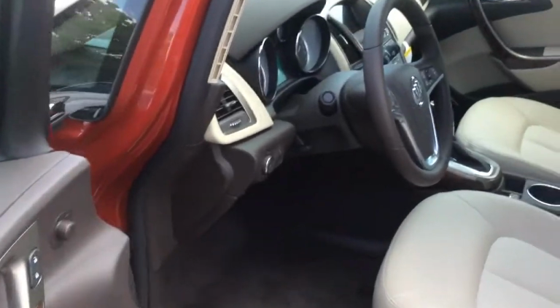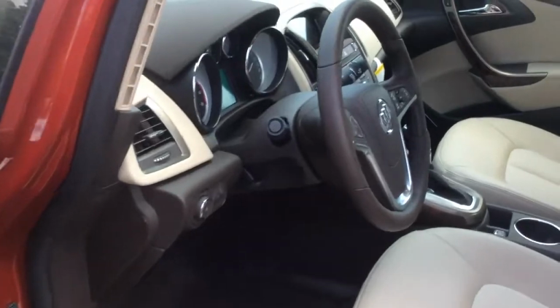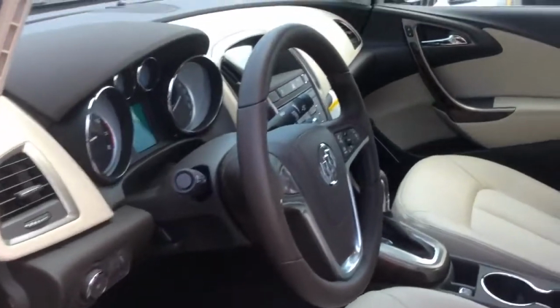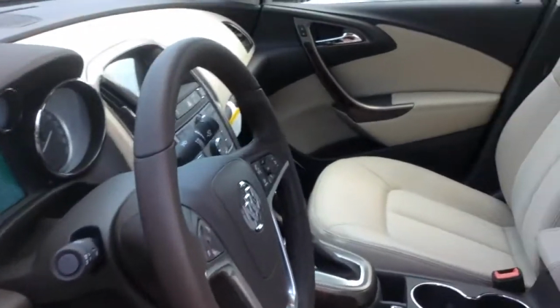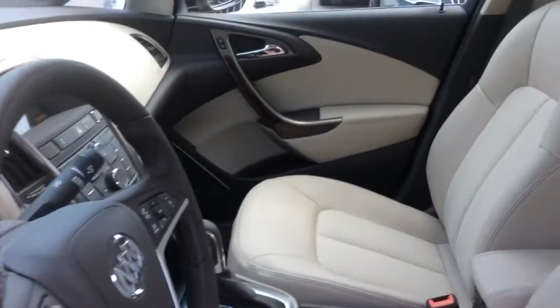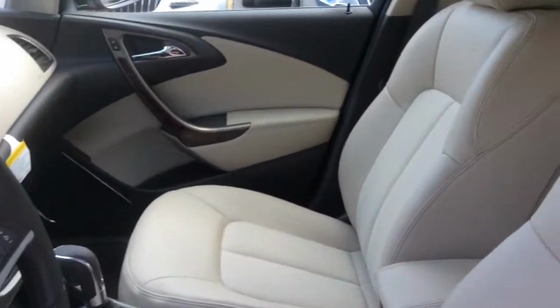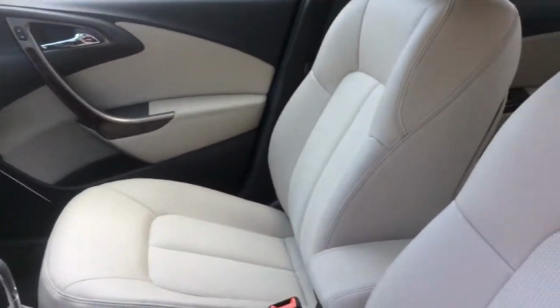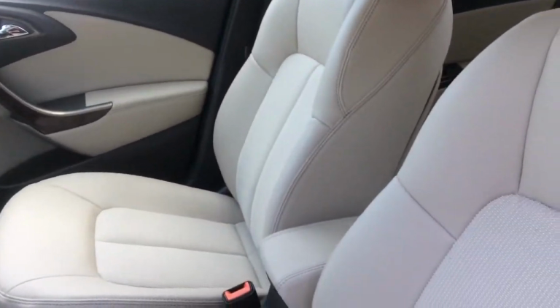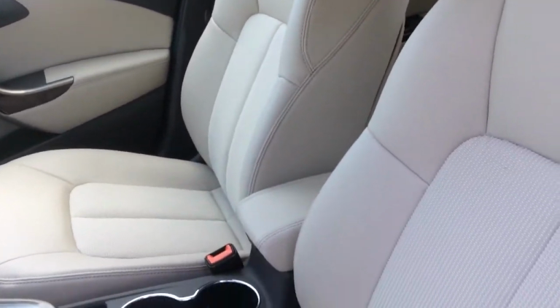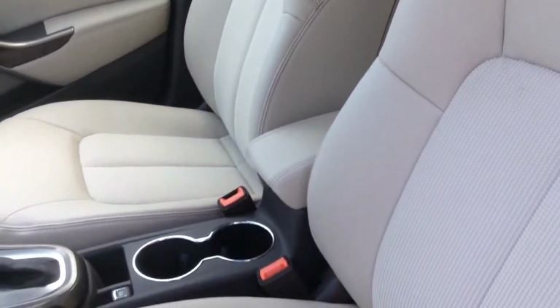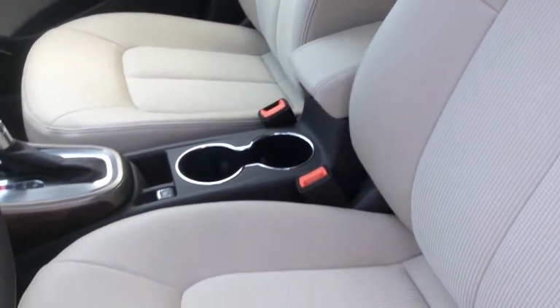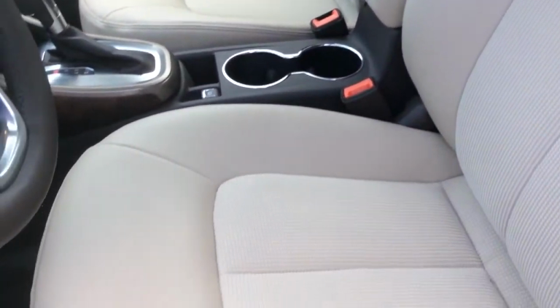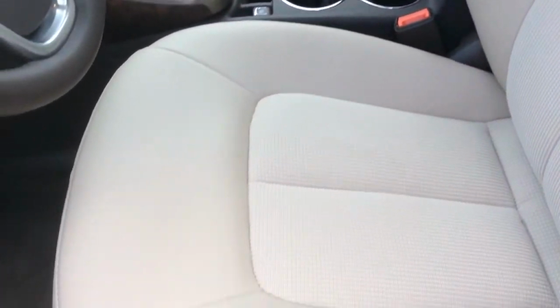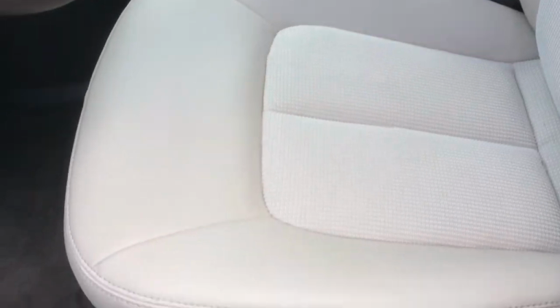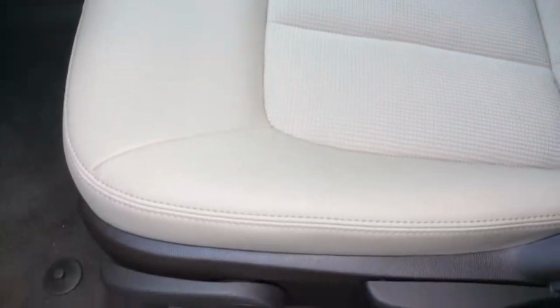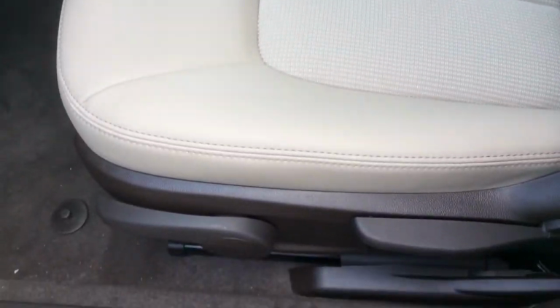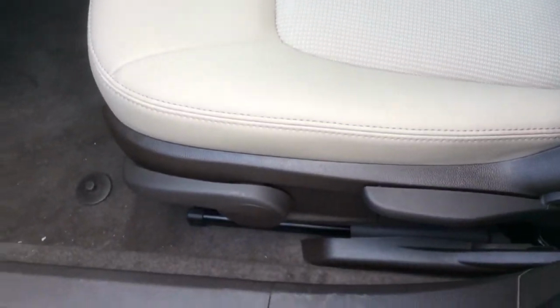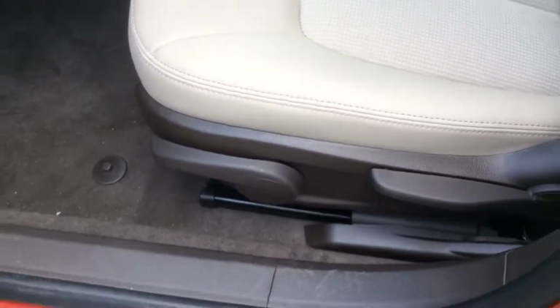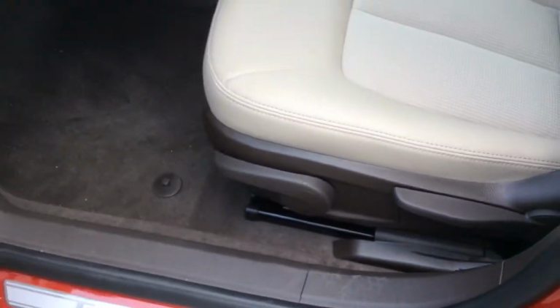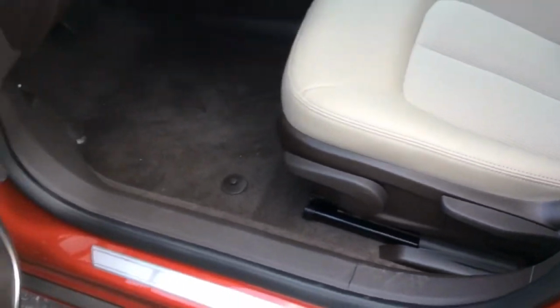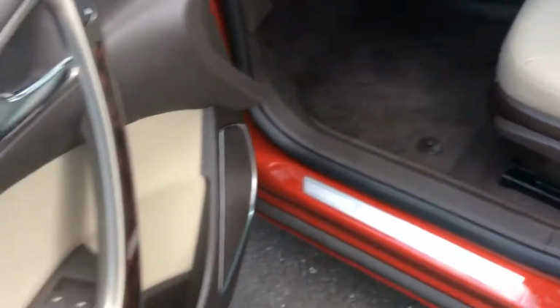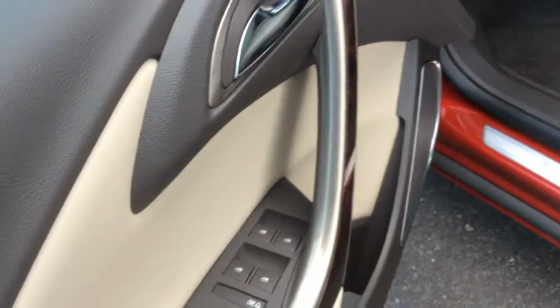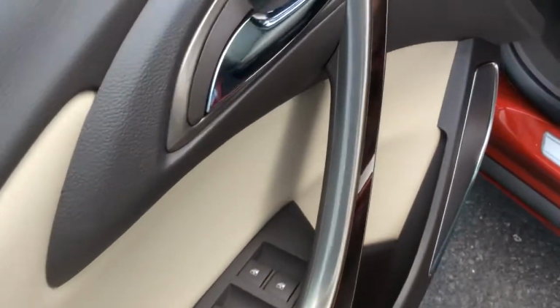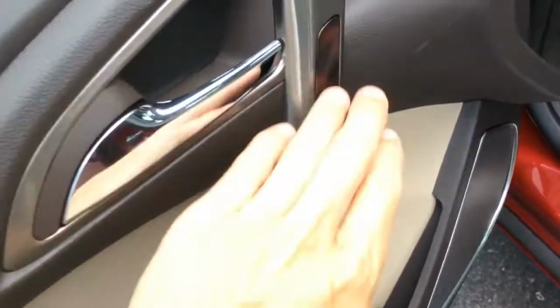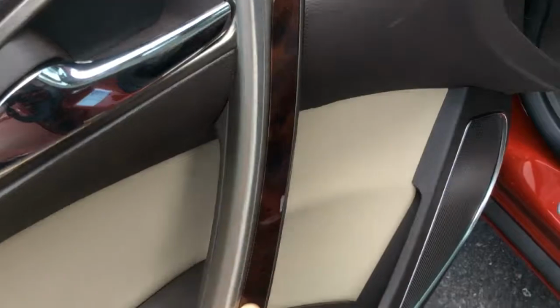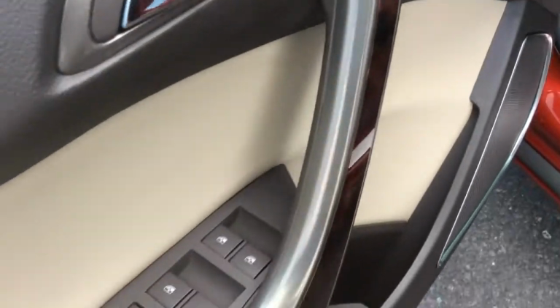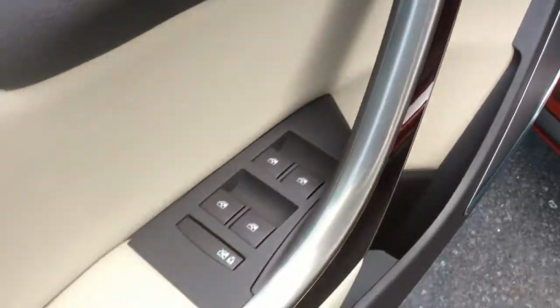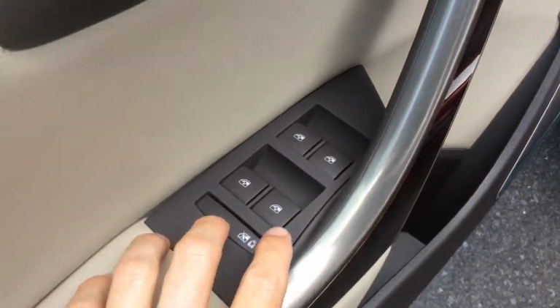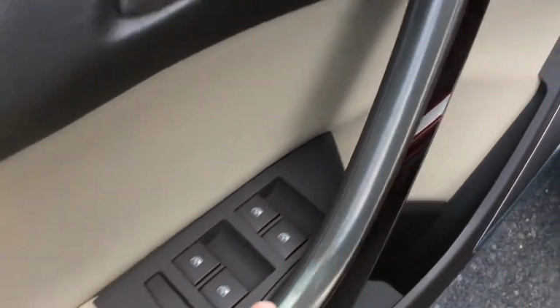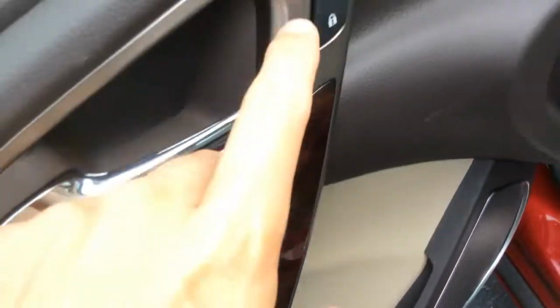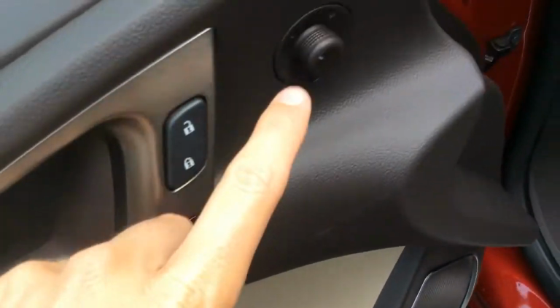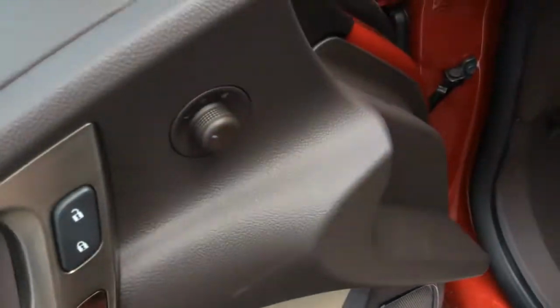On the inside of this Verano it has a combination of leatherette and cloth upholstery on the seating. There's manual adjustments on the front bucket seats. There's a nice wood trim on the door handle. It has power windows, locks, and side mirrors.